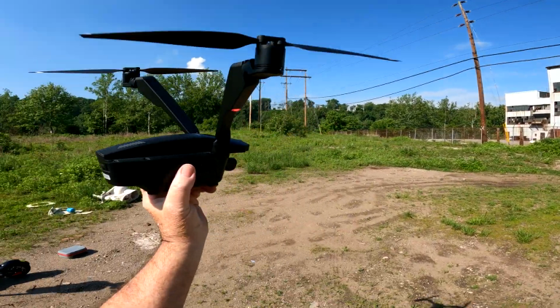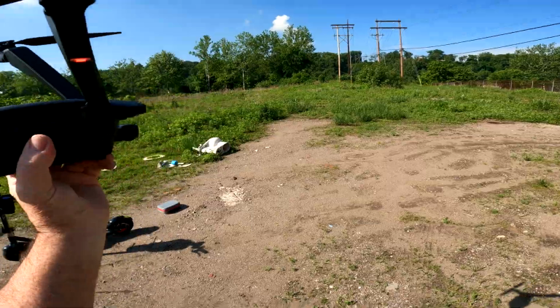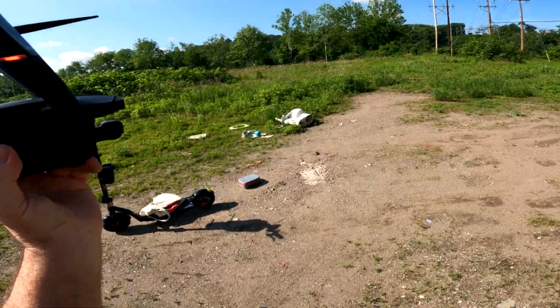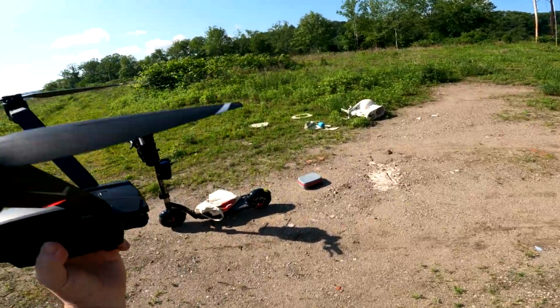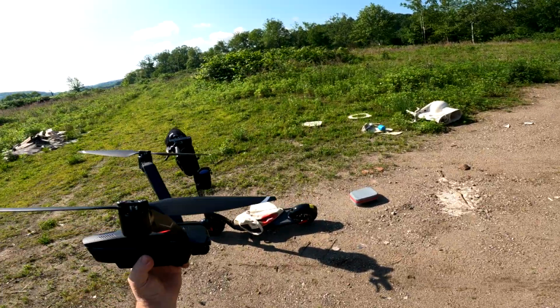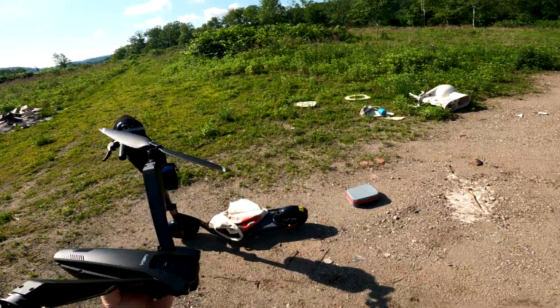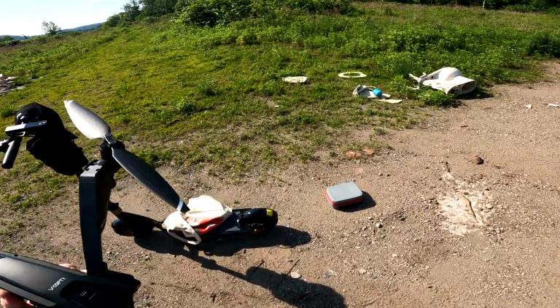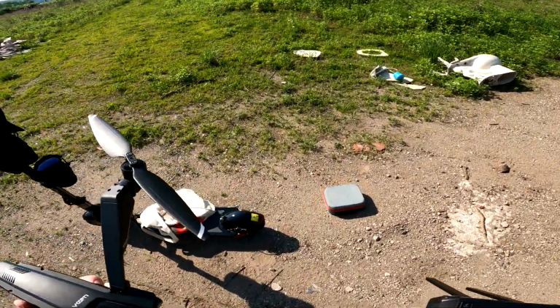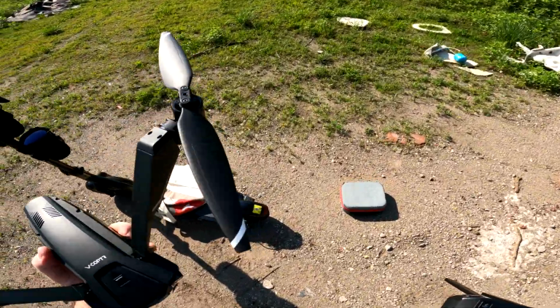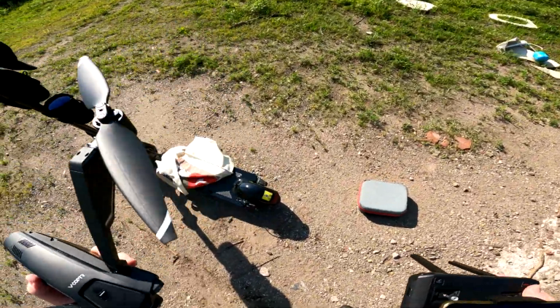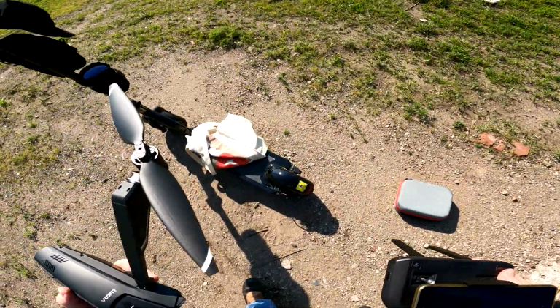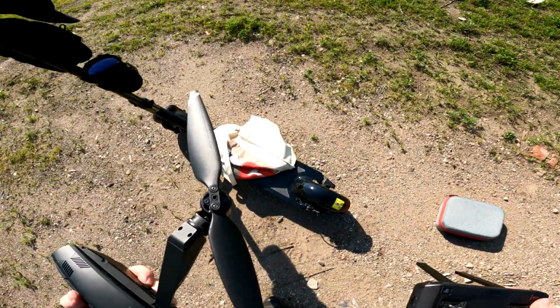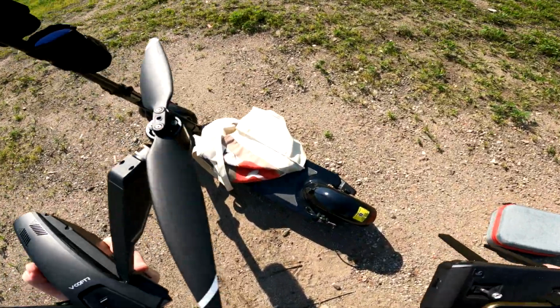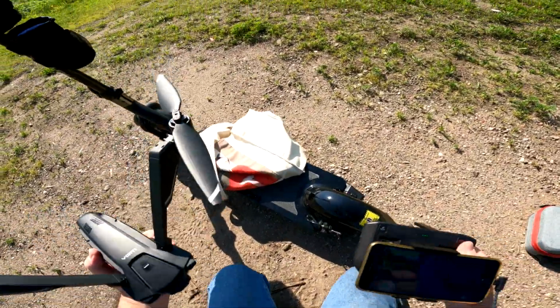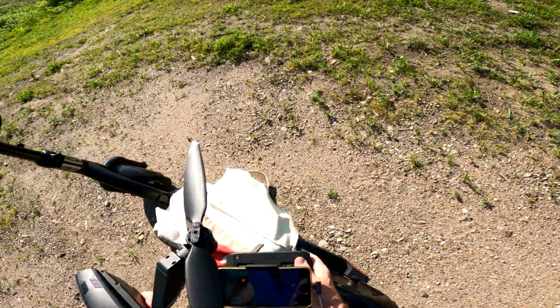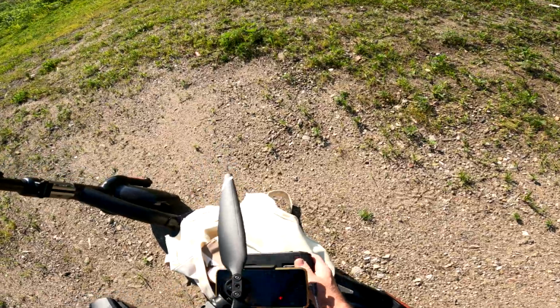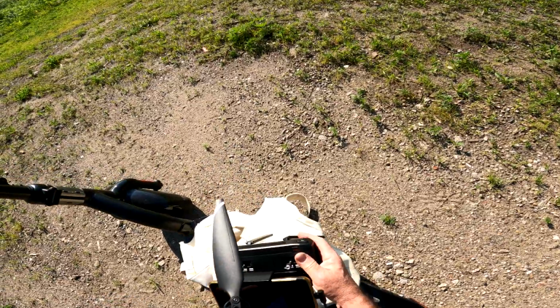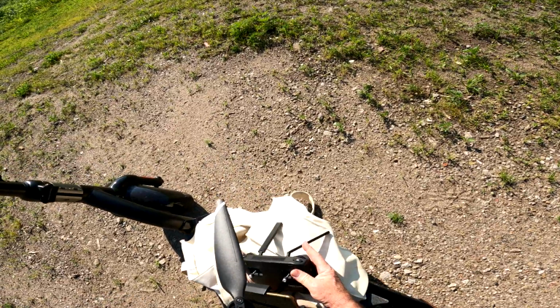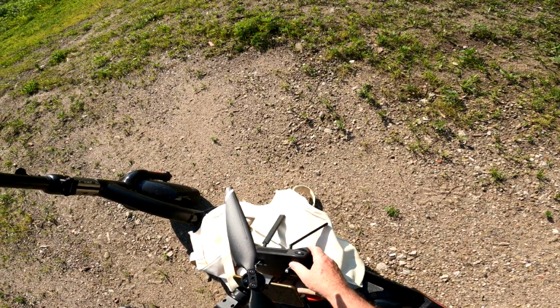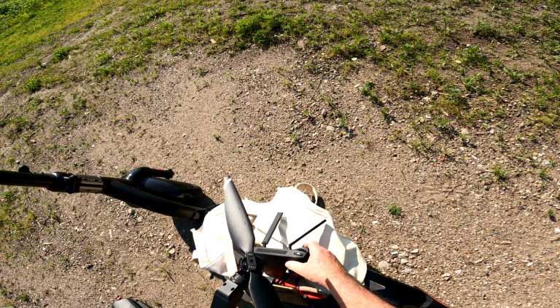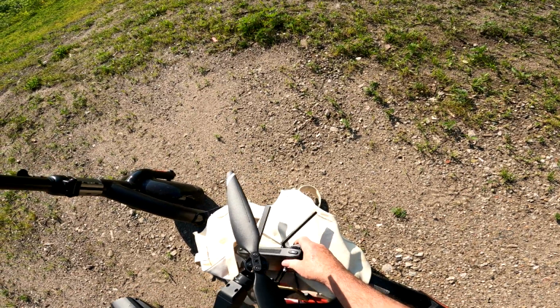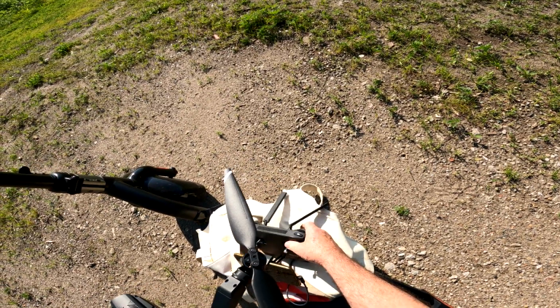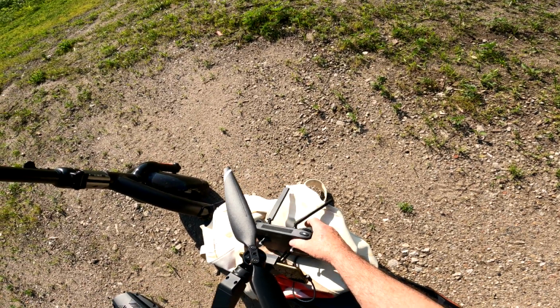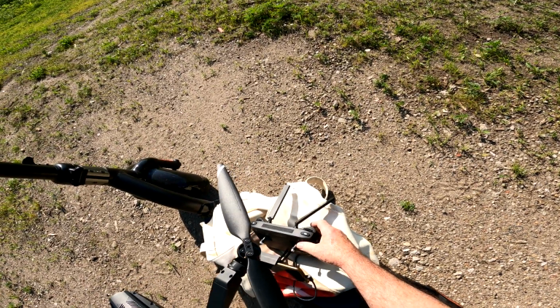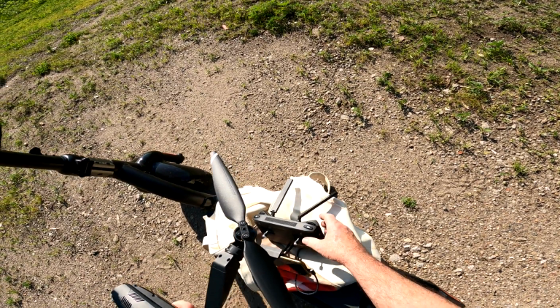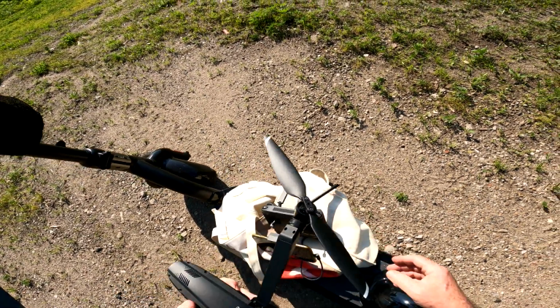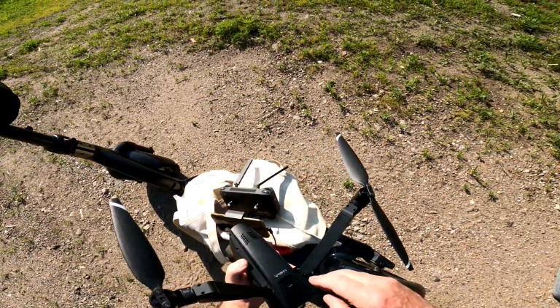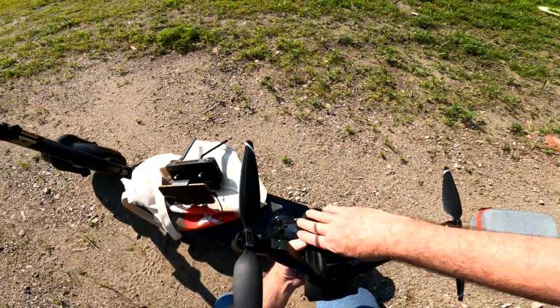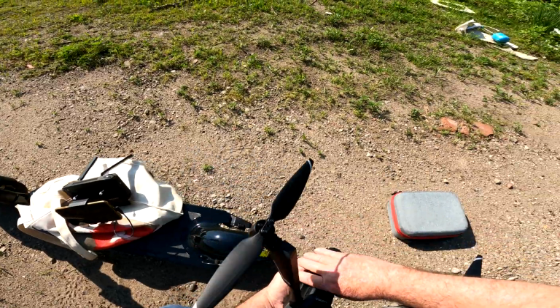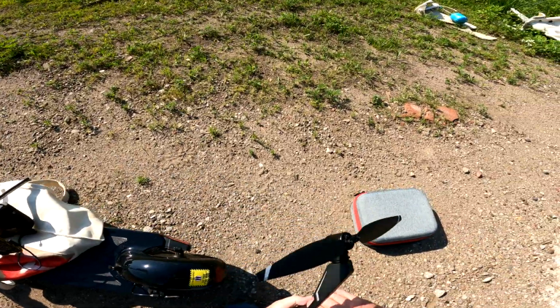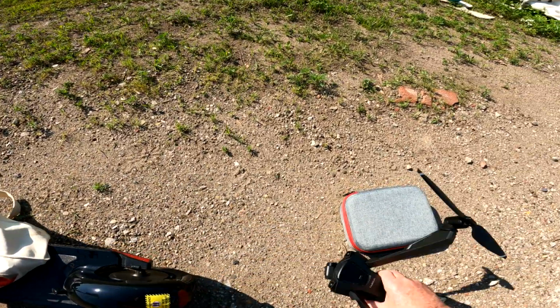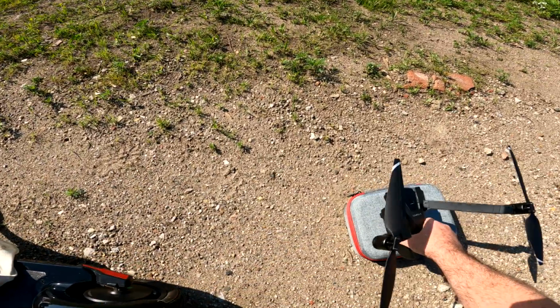Oh yeah, that's the smoothest hand catching on the market. That's the best one there is right there. Alright guys, I will talk to you later man. Have a nice day.